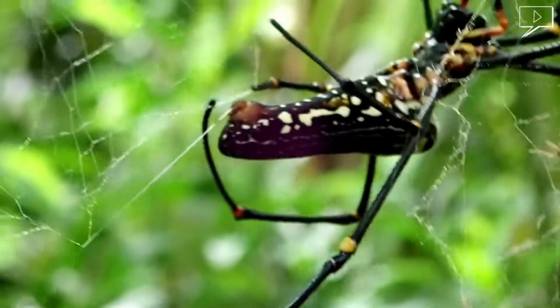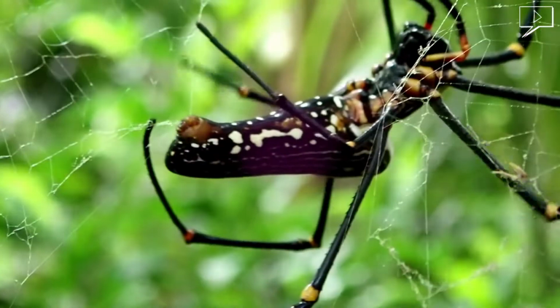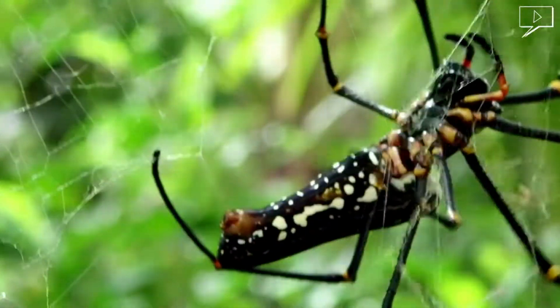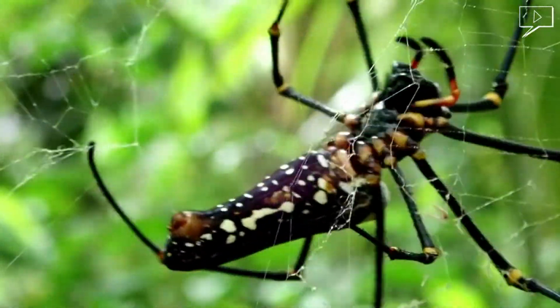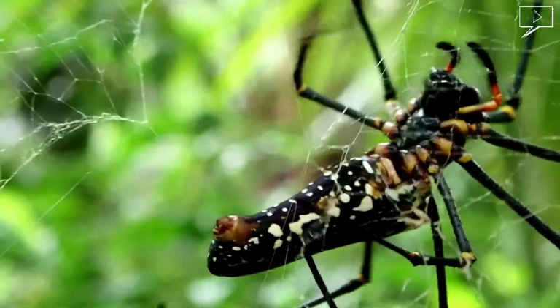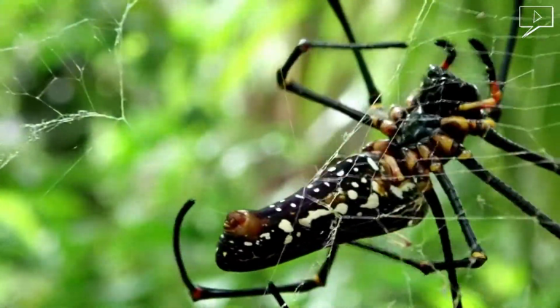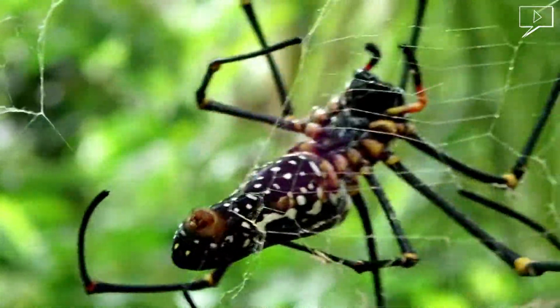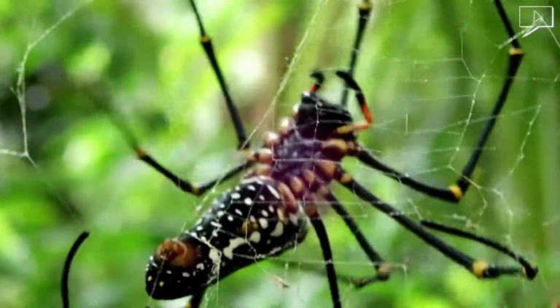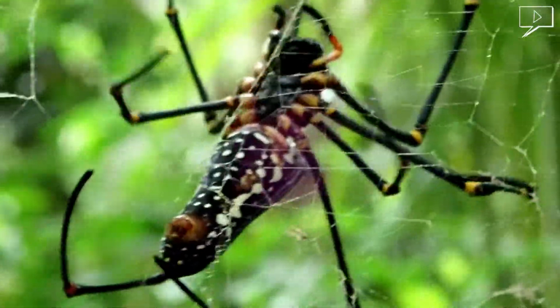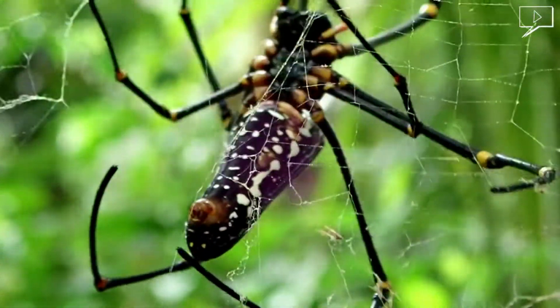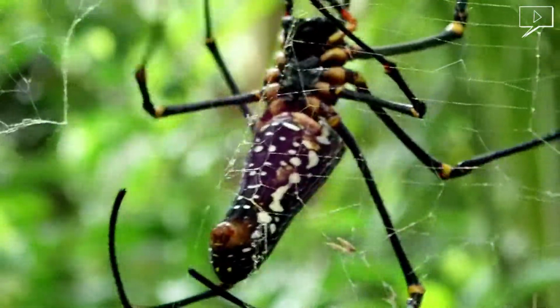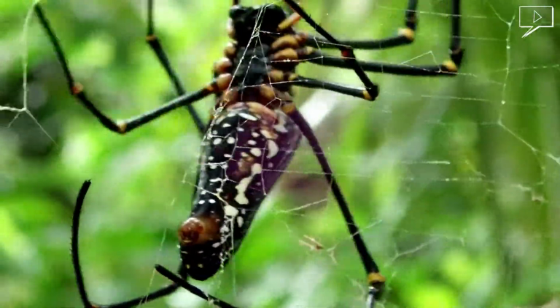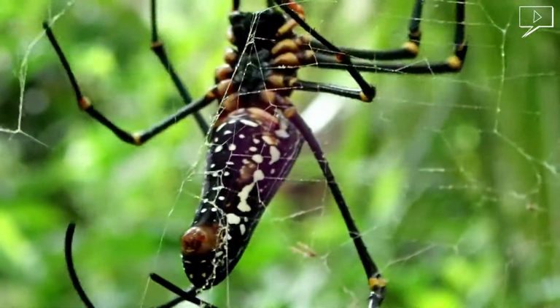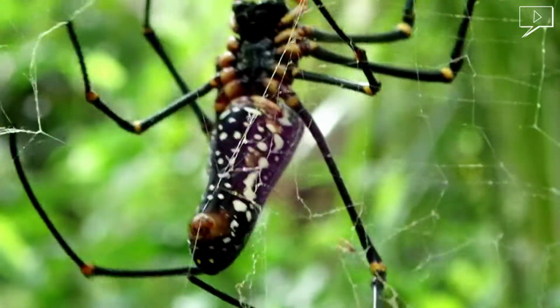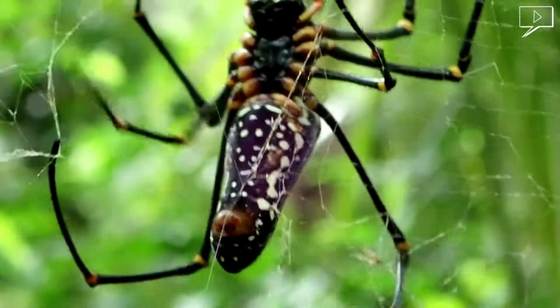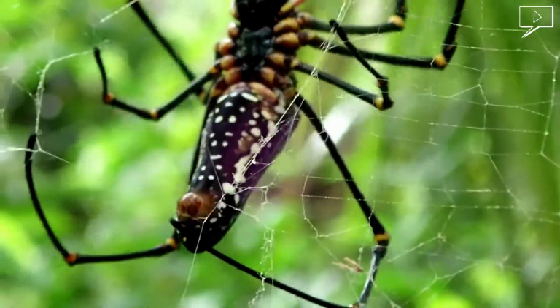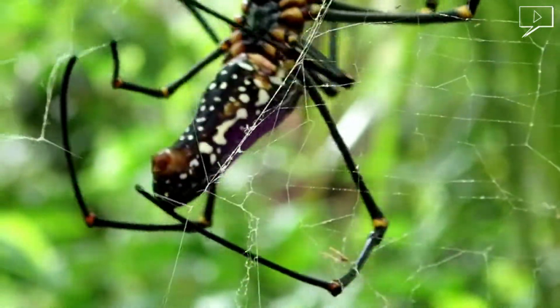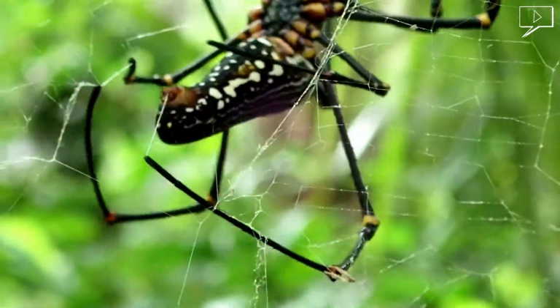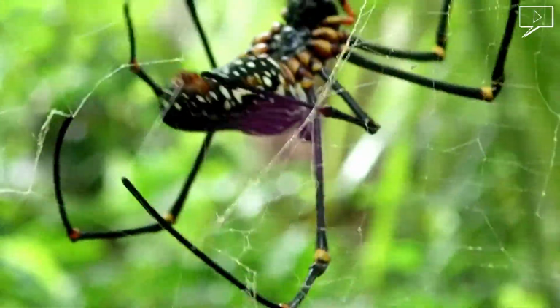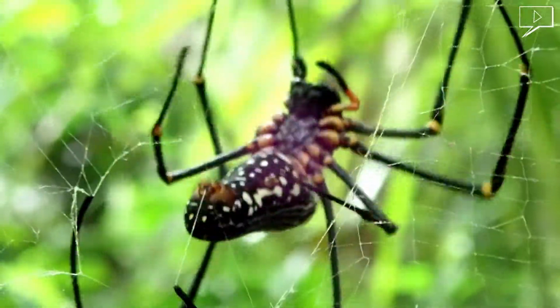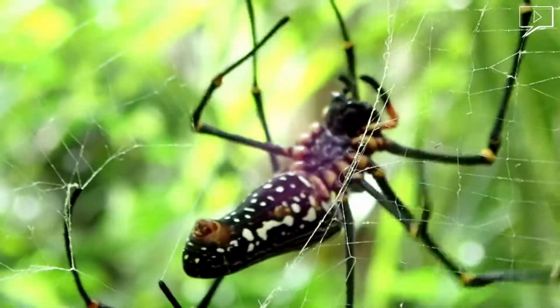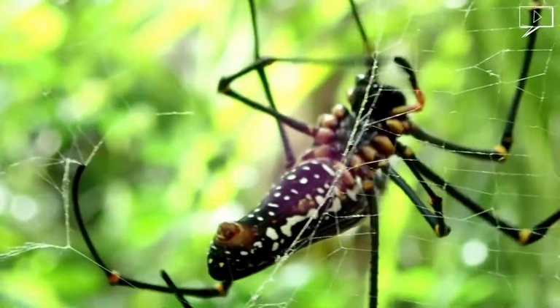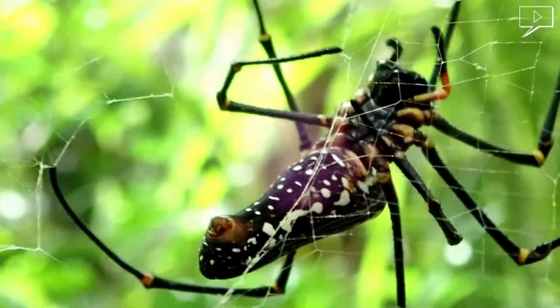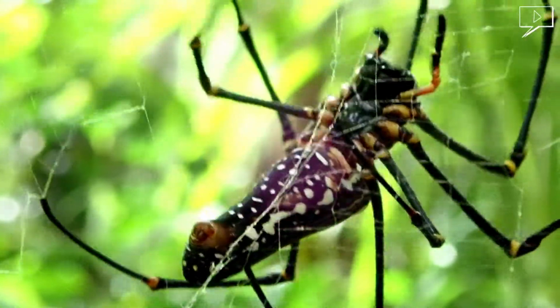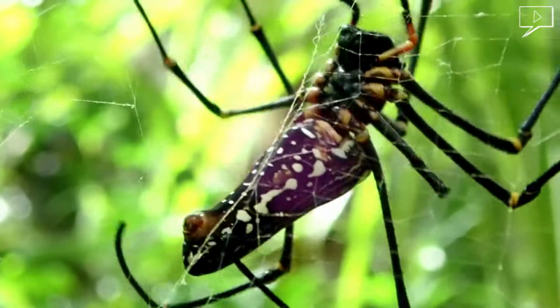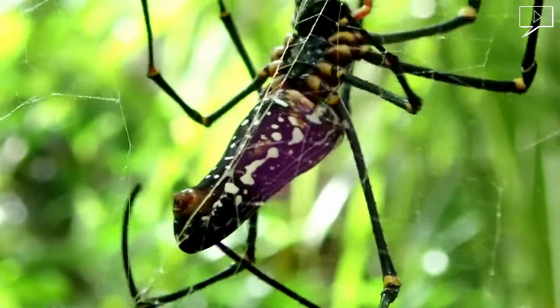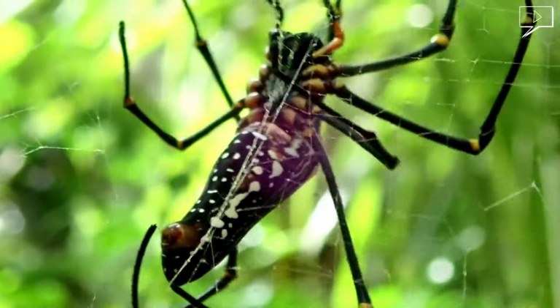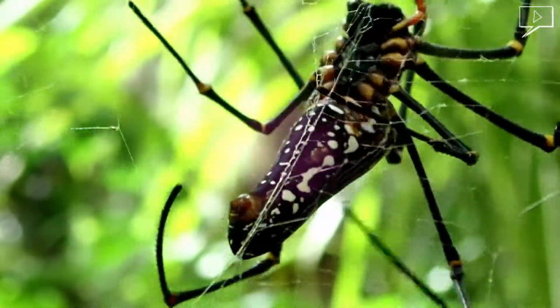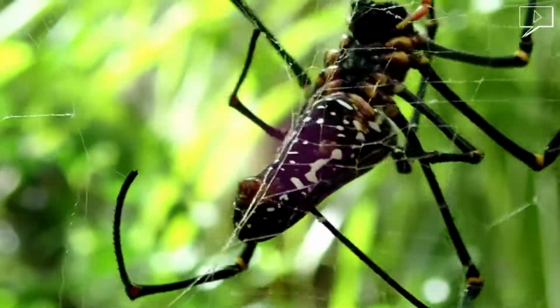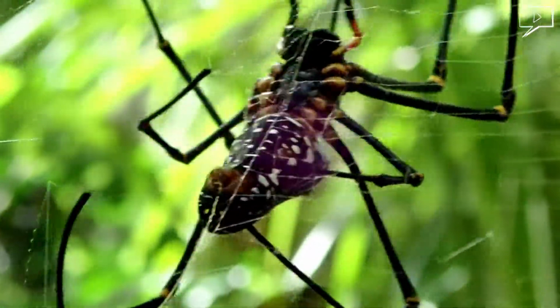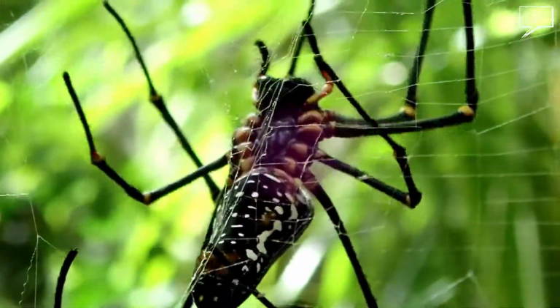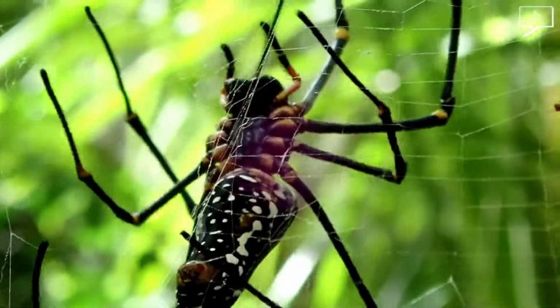Their primary enemy is the bird. The birds fly by and take them without being entangled by the web. To protect from predators, they sometimes construct an aggregated web system with other females or other orb weavers.